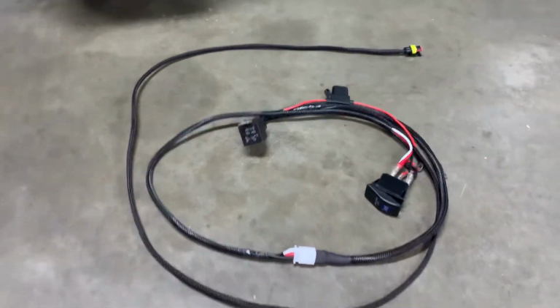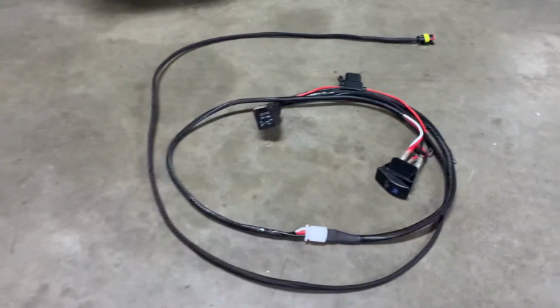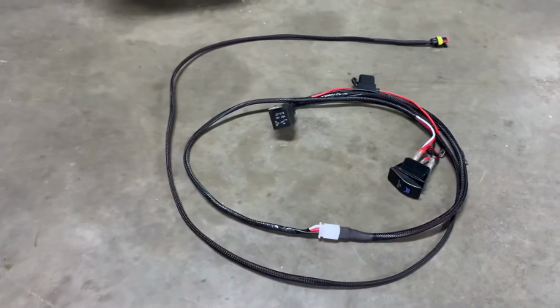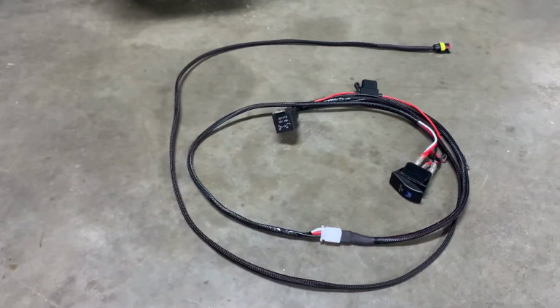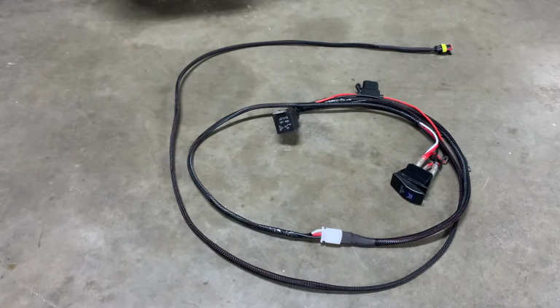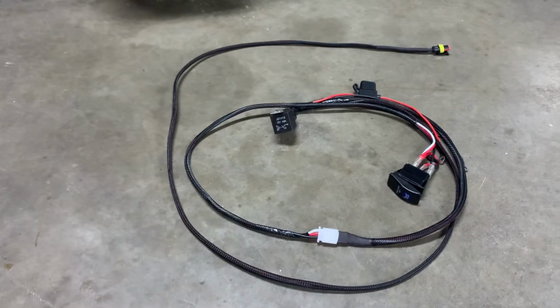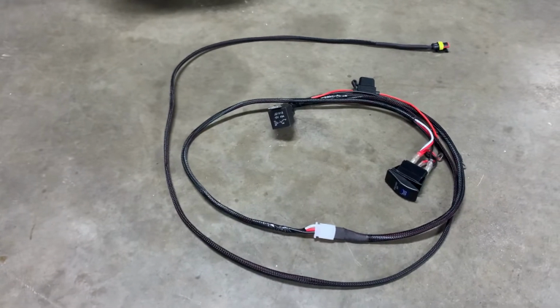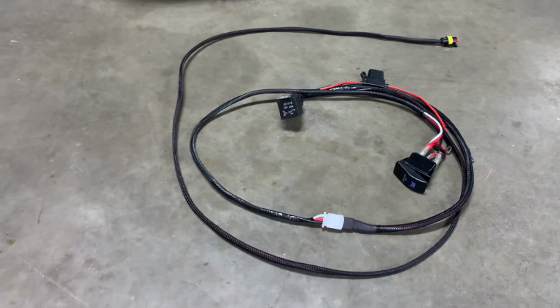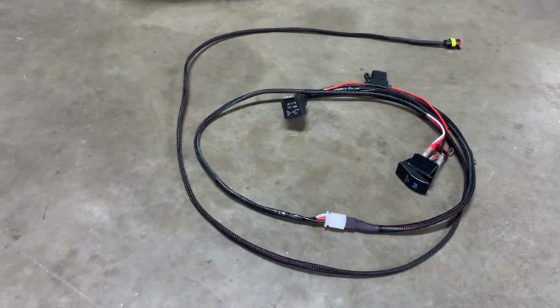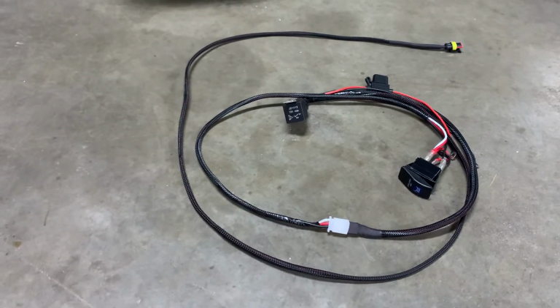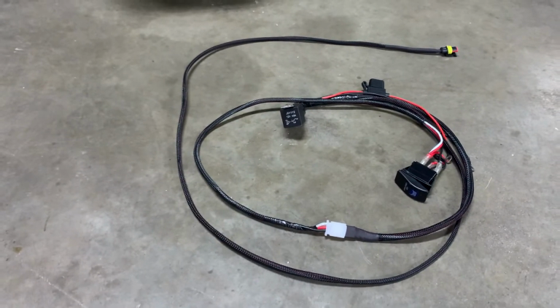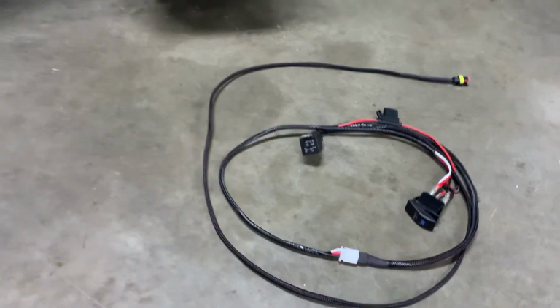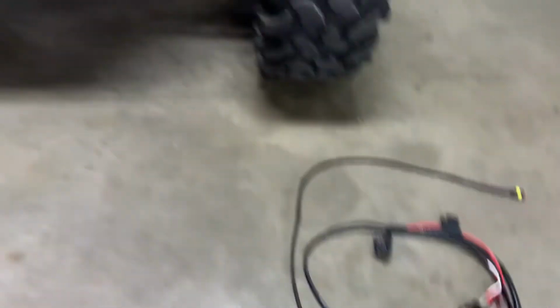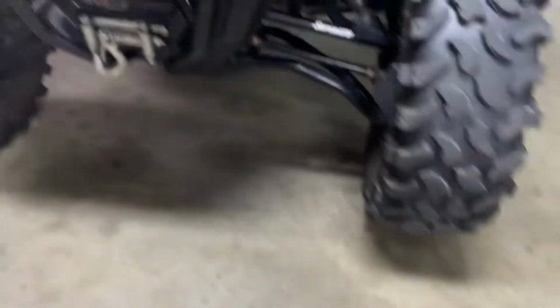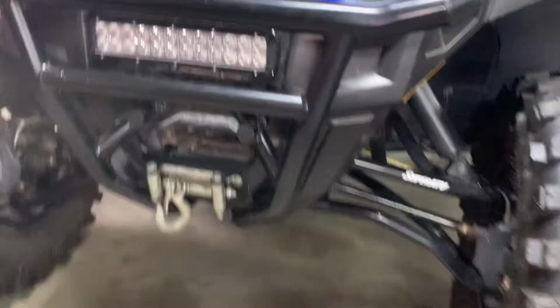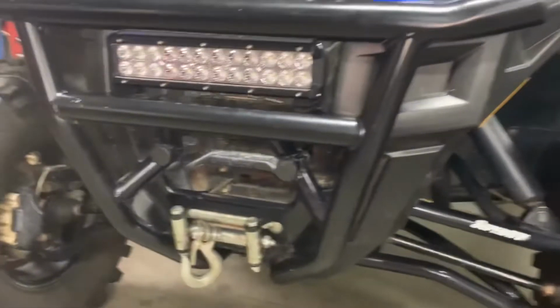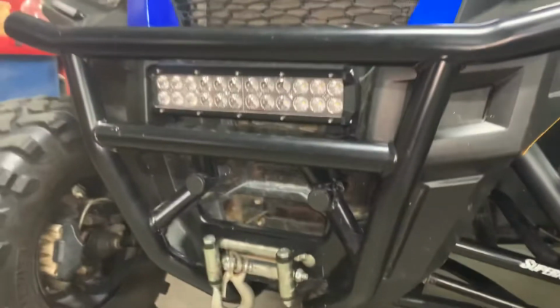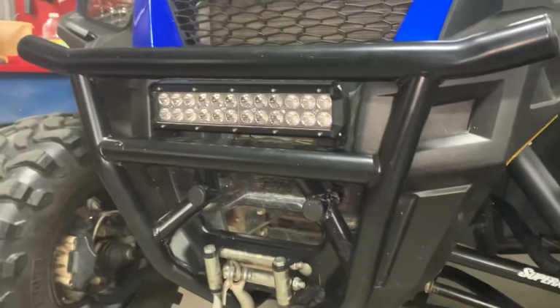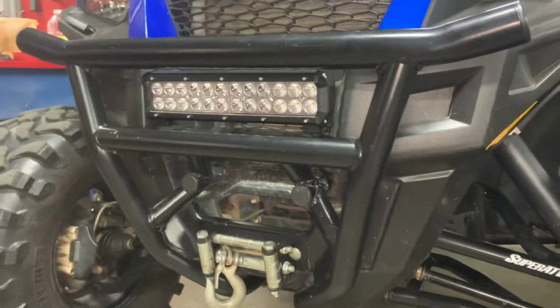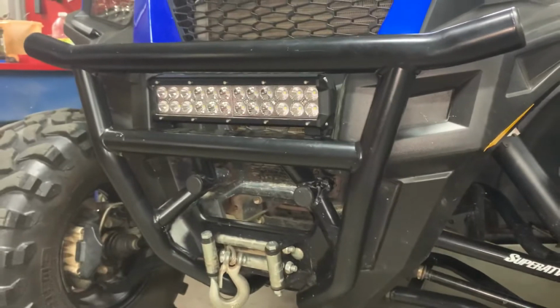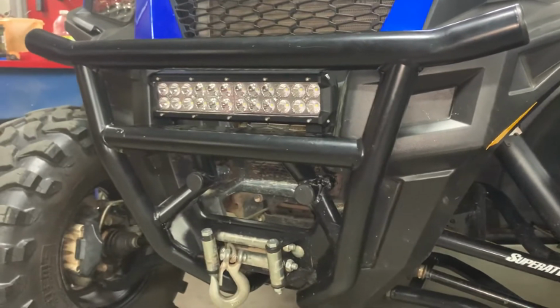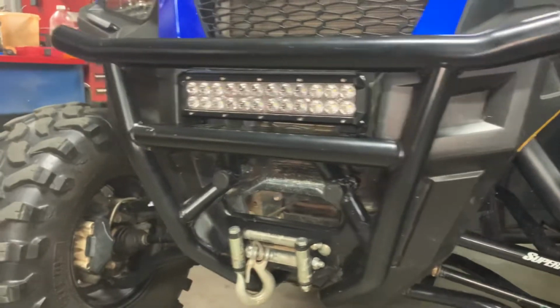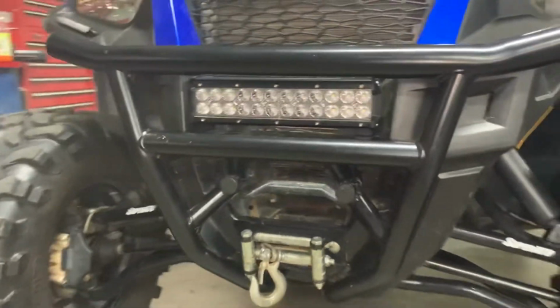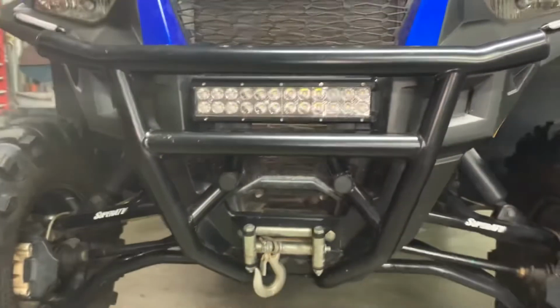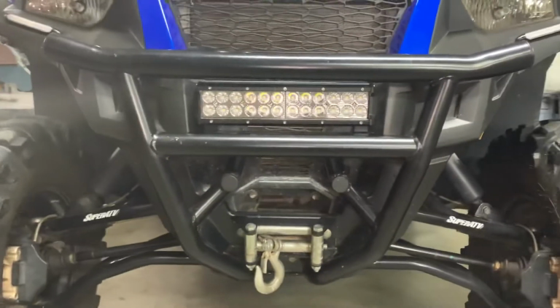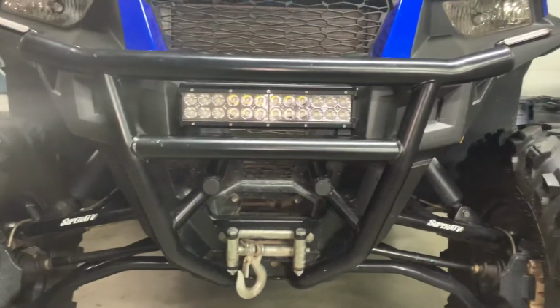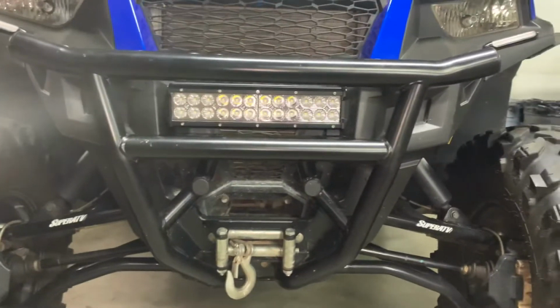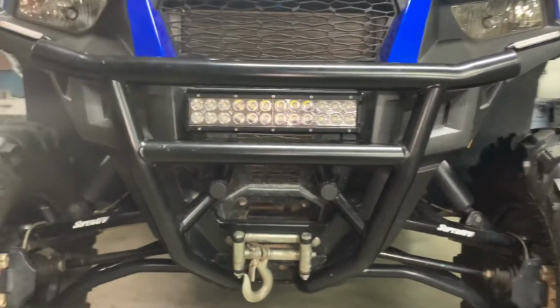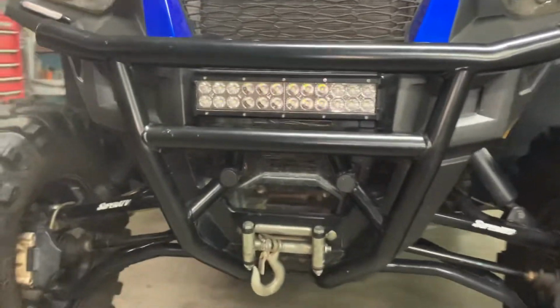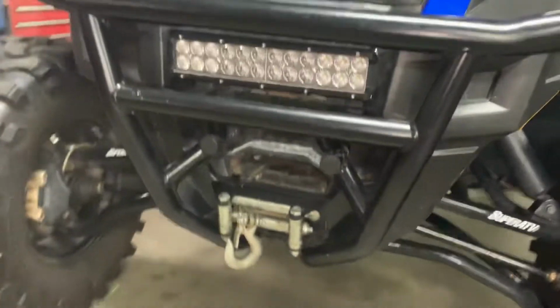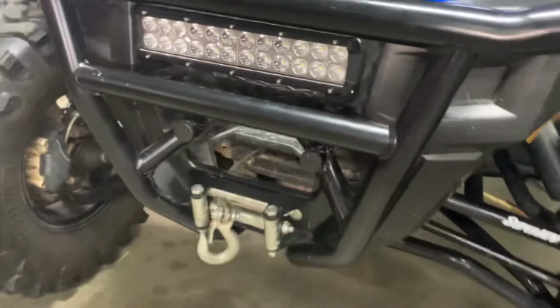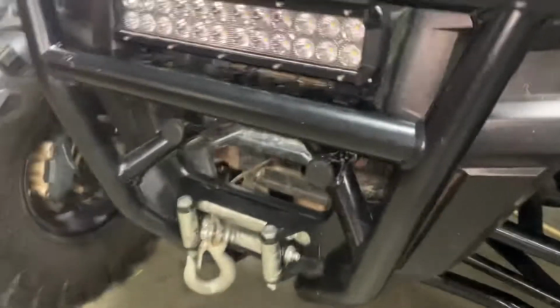Again, plug and play — should be a really easy install for everyone, and it fits in between that stock bumper absolutely perfect.